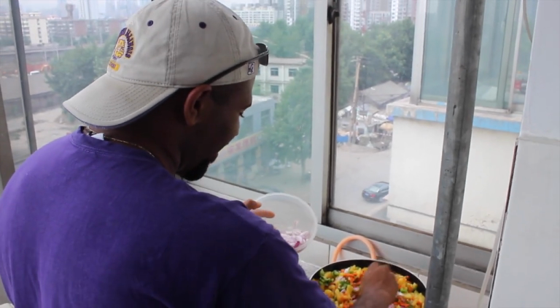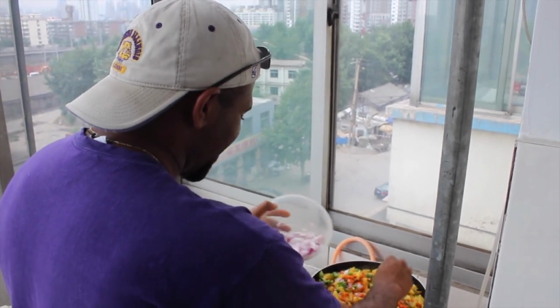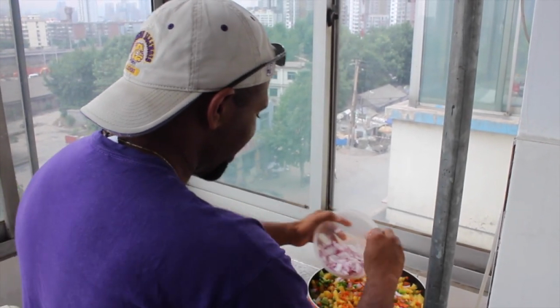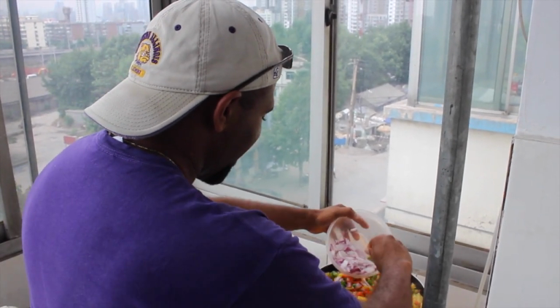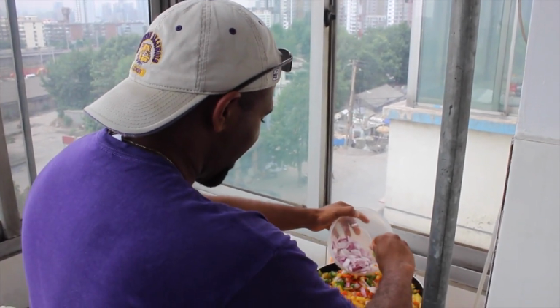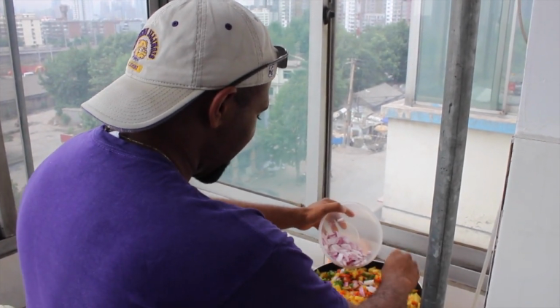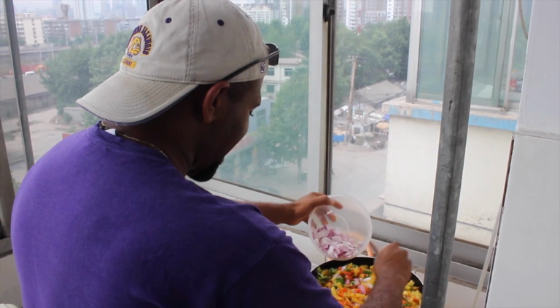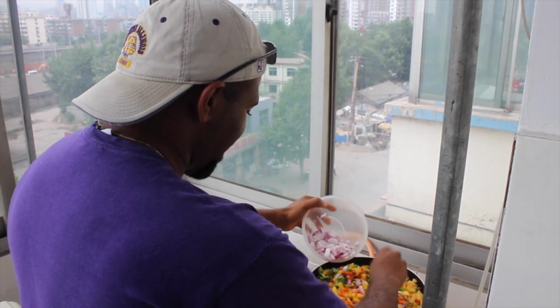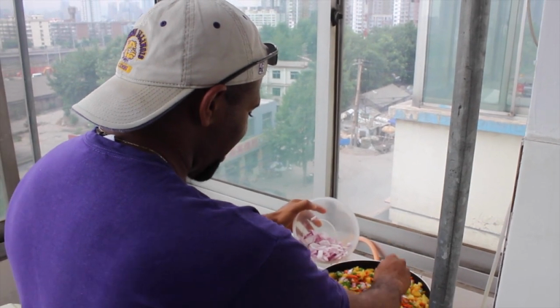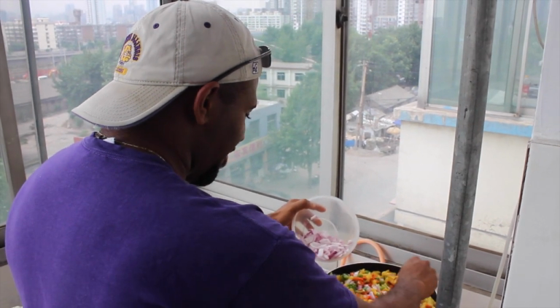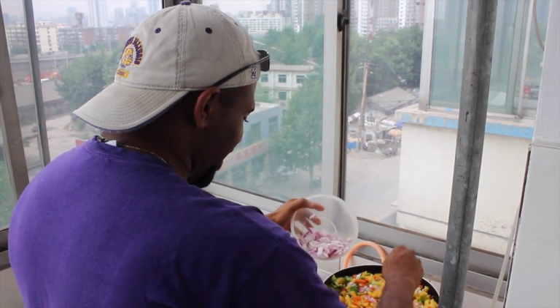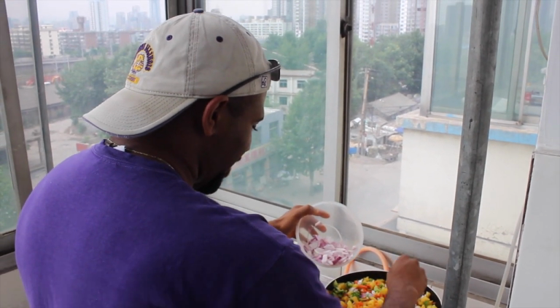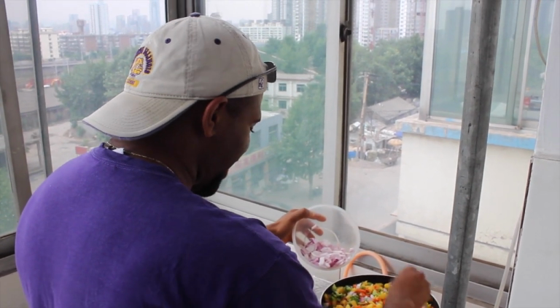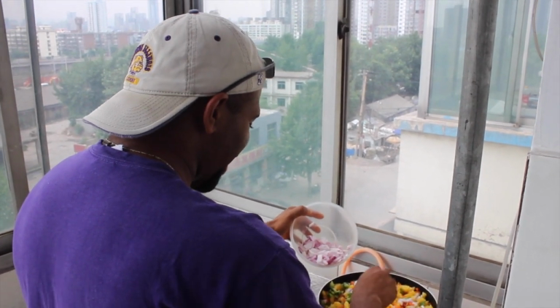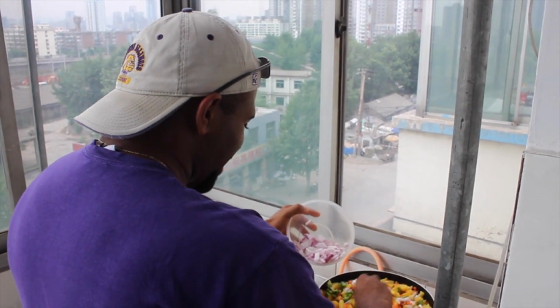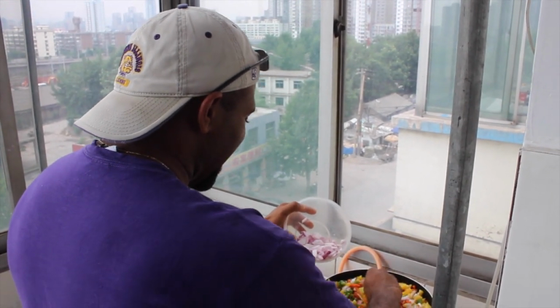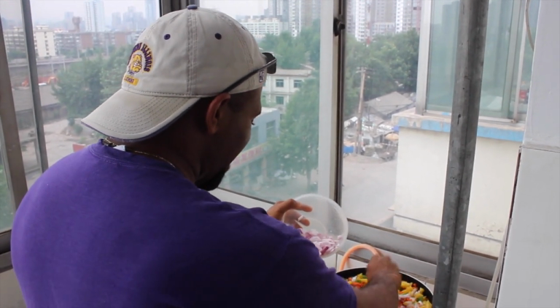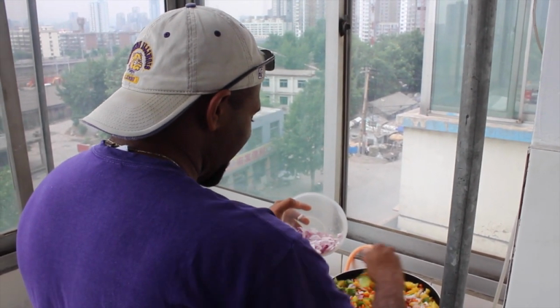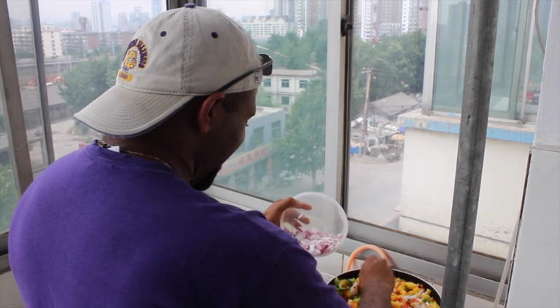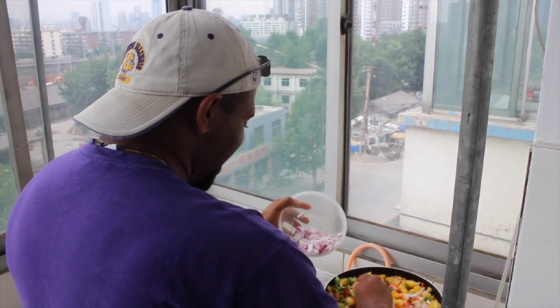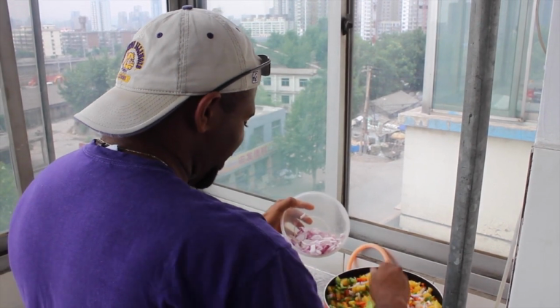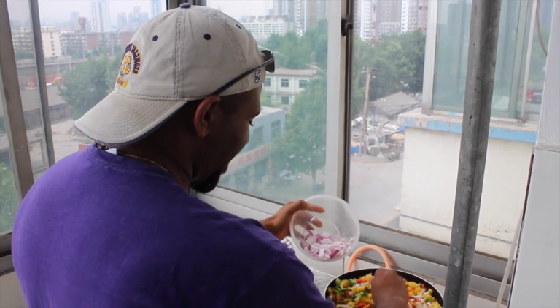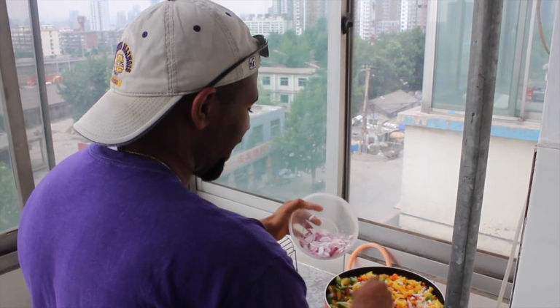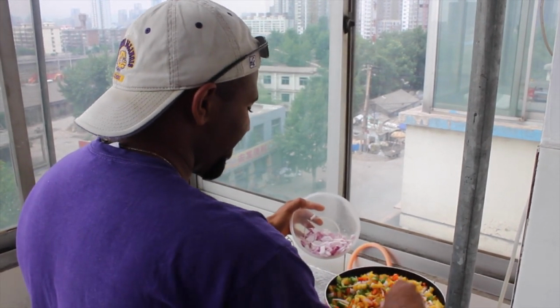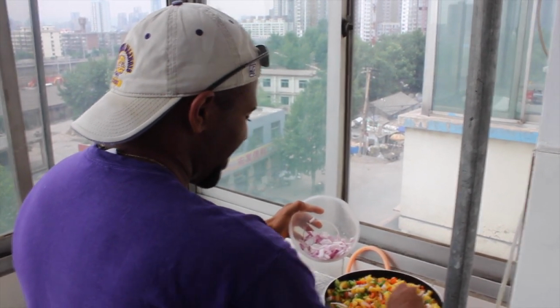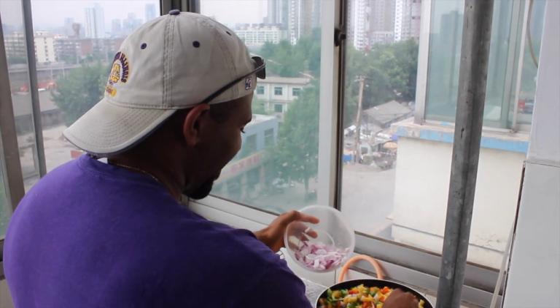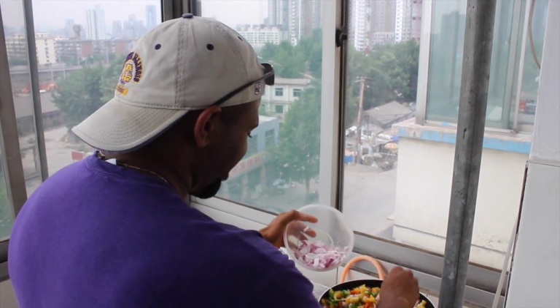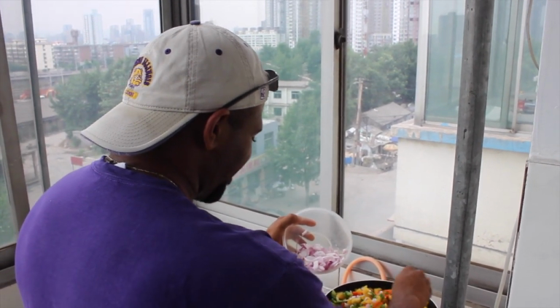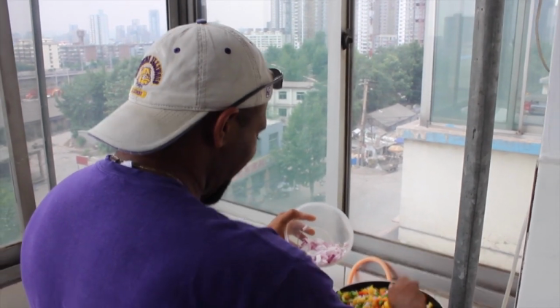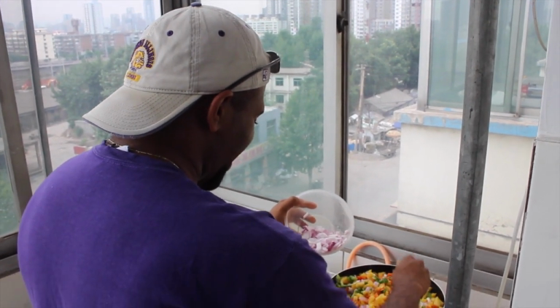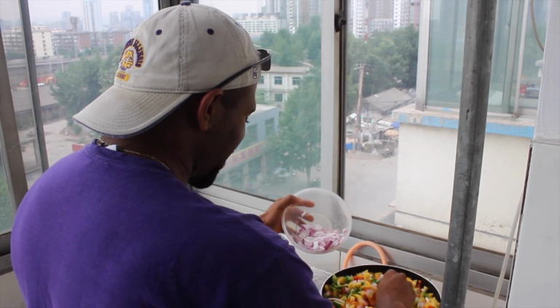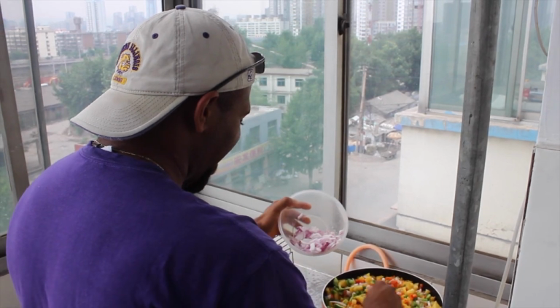Just as an update, we have one friend — I will not say her name — but she can never come with us unless we drag her along. She always finds a way to get out, but we still love her so it's okay.